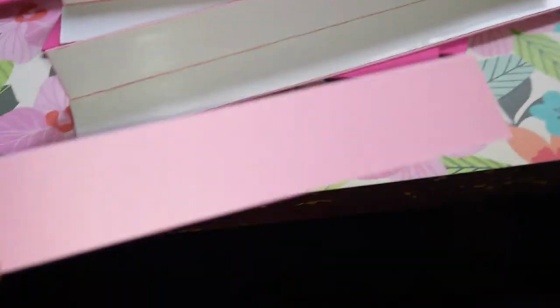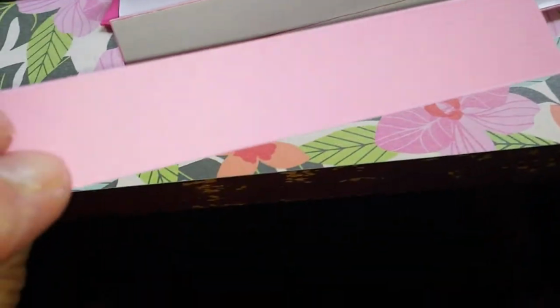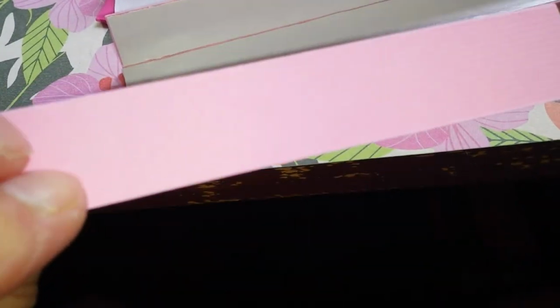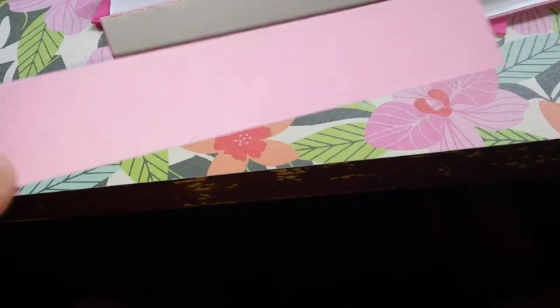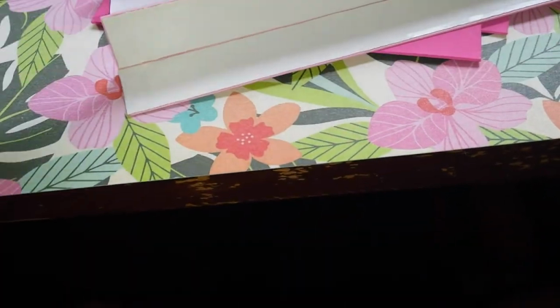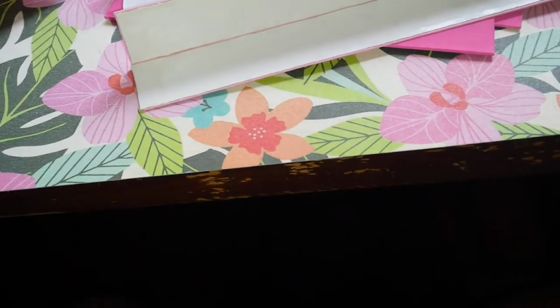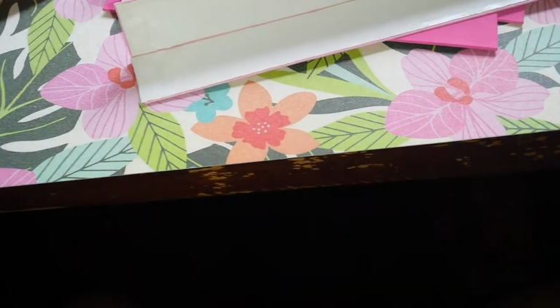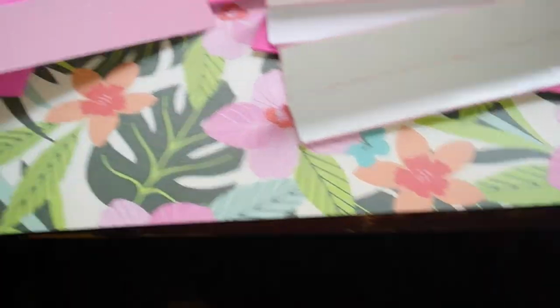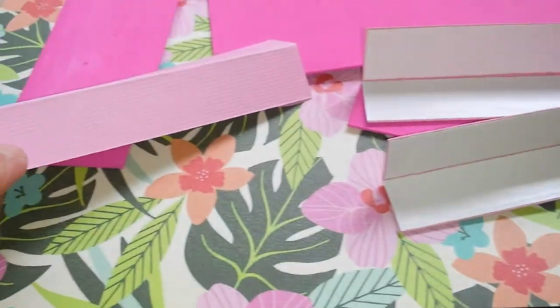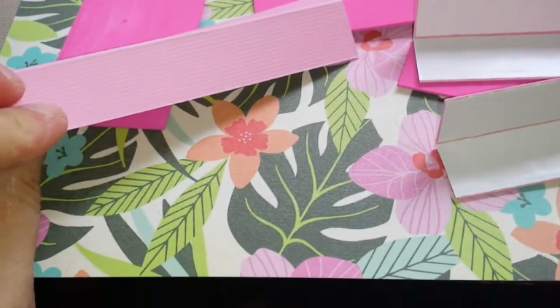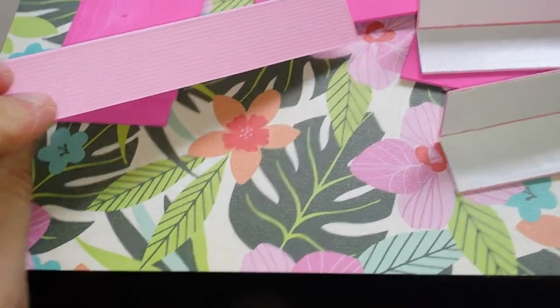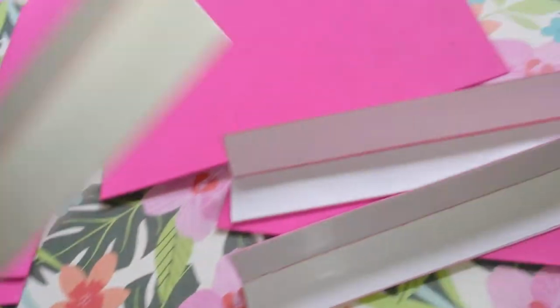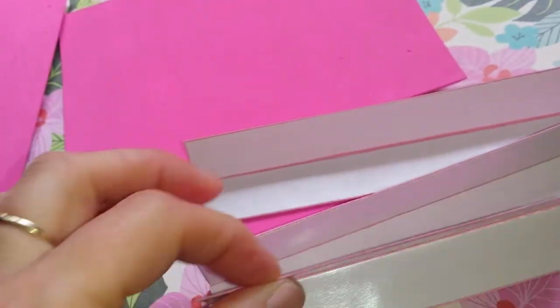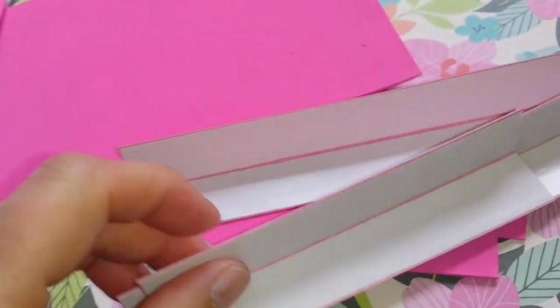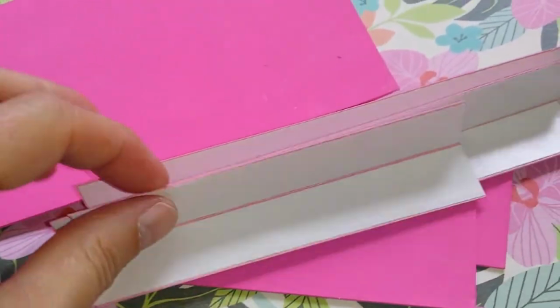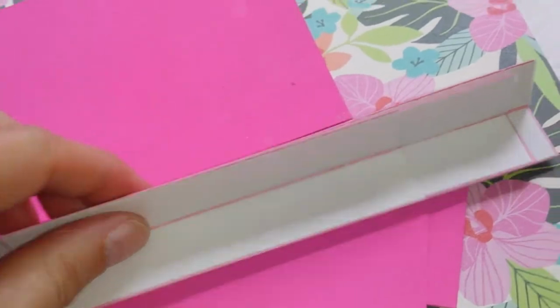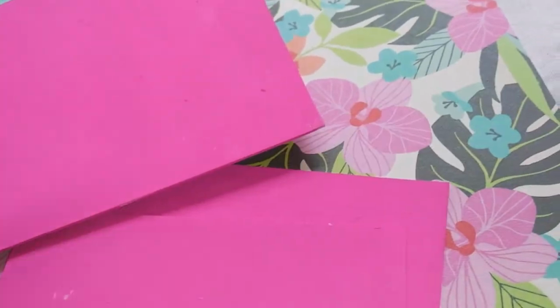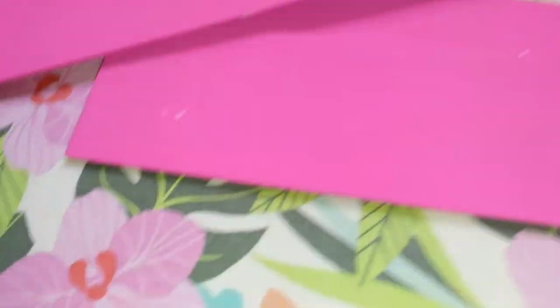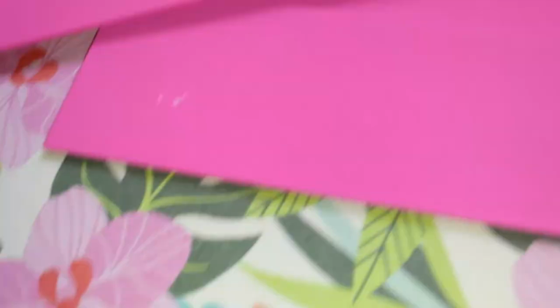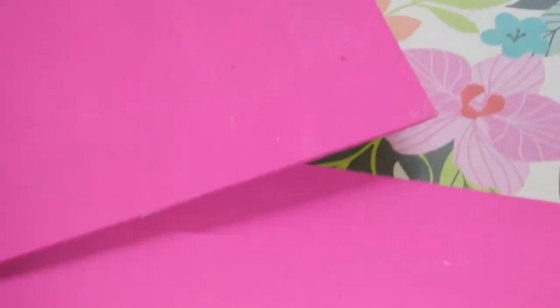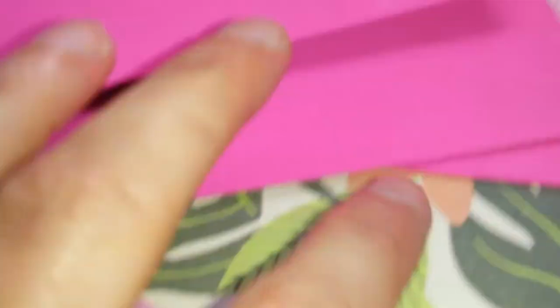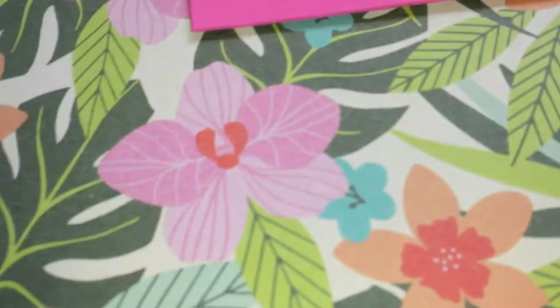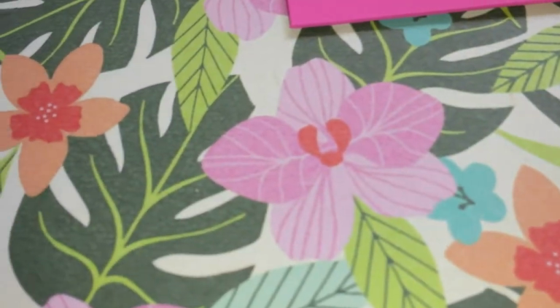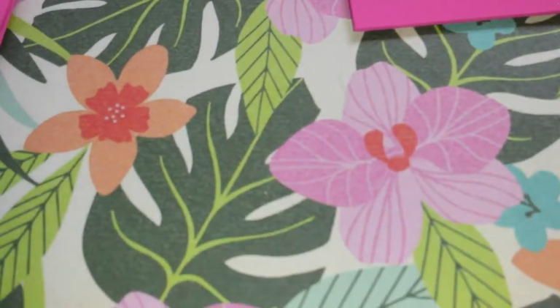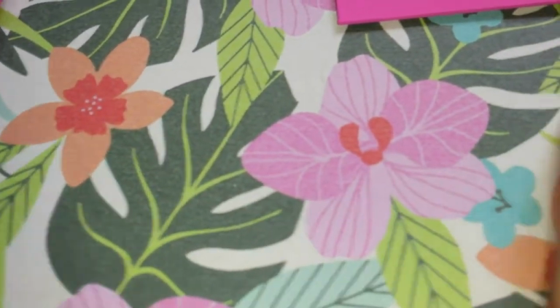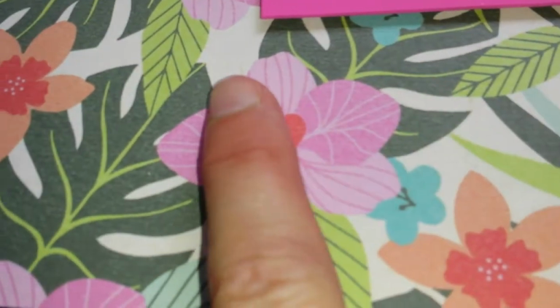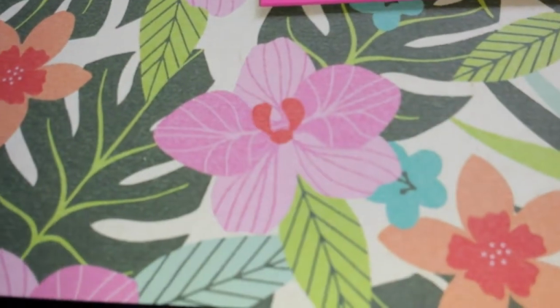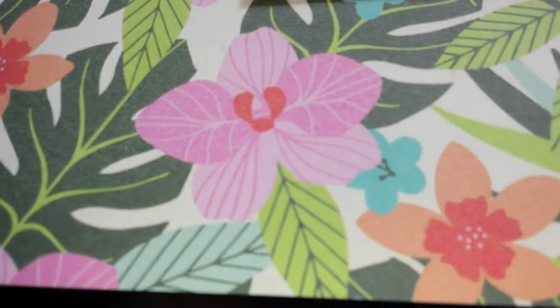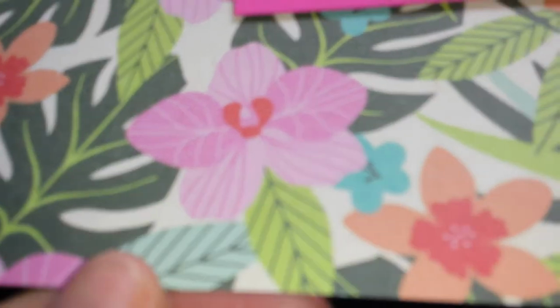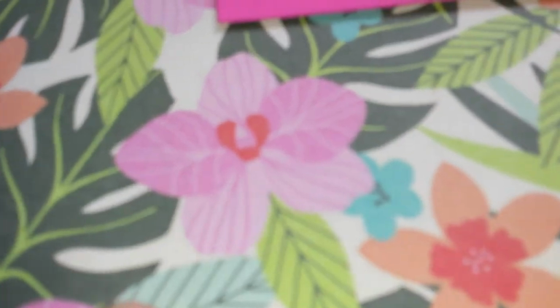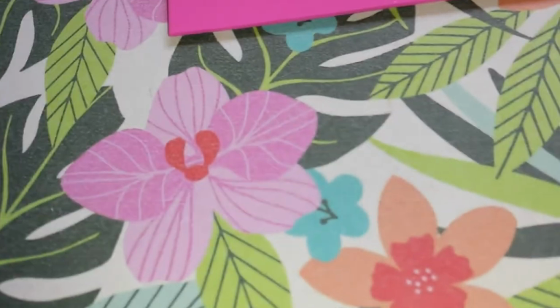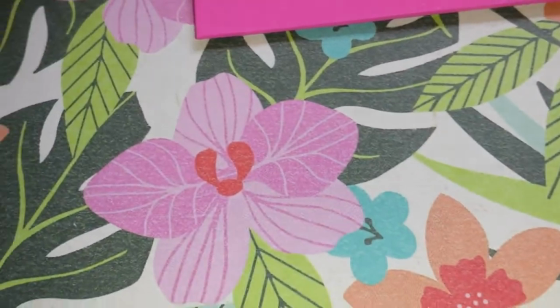That paper is lighter than the paint, but that's fine, because I'm going to use this paper to put on the sides.